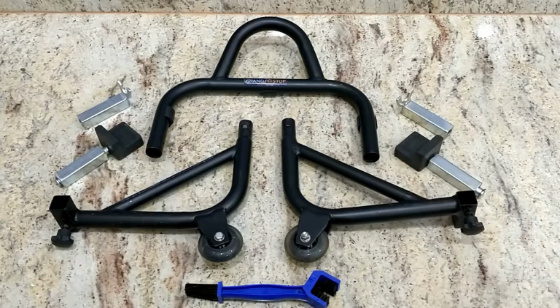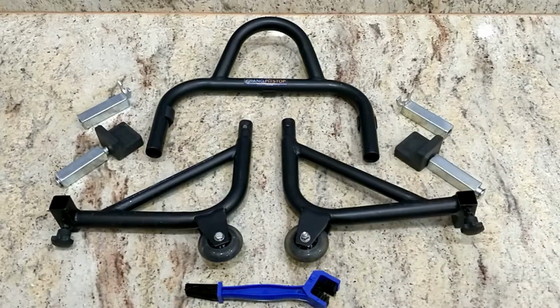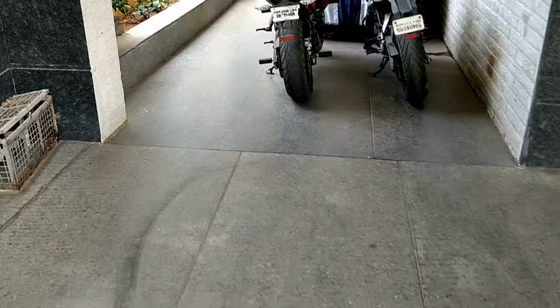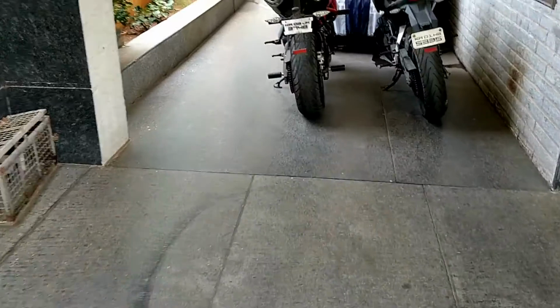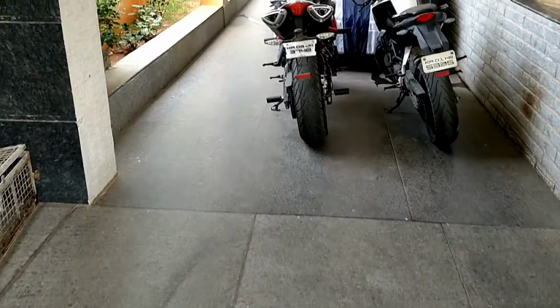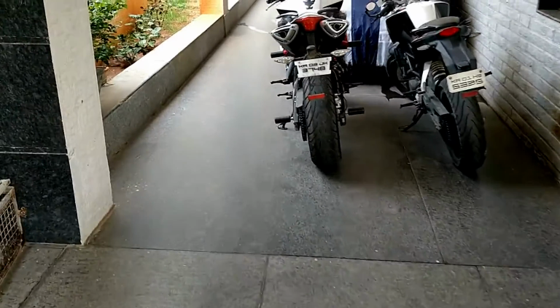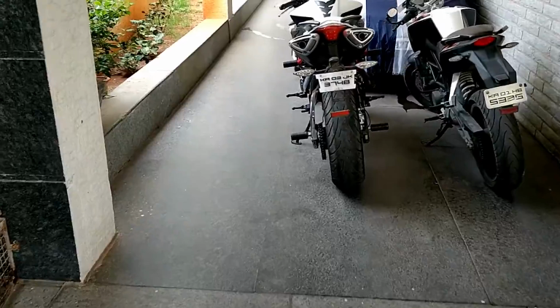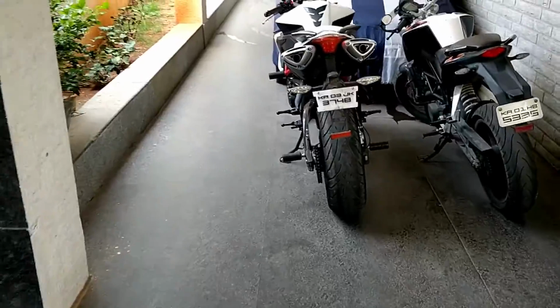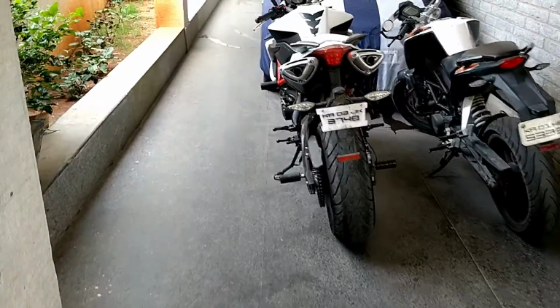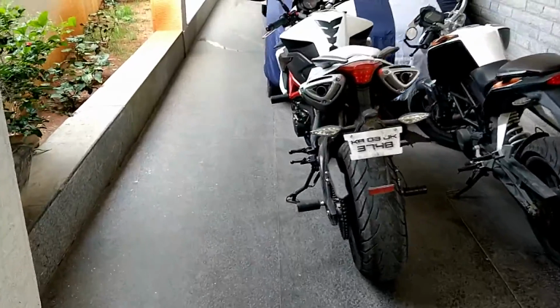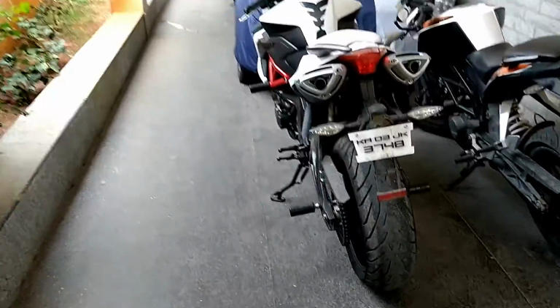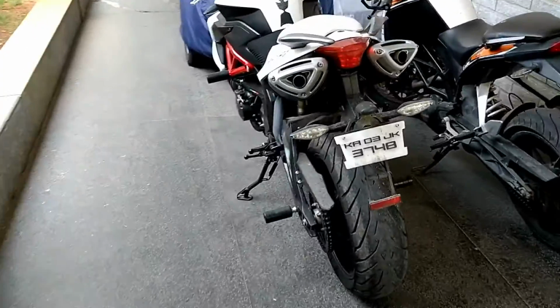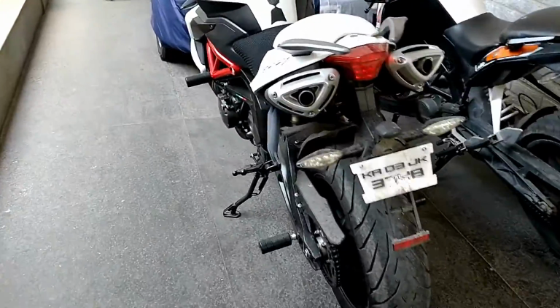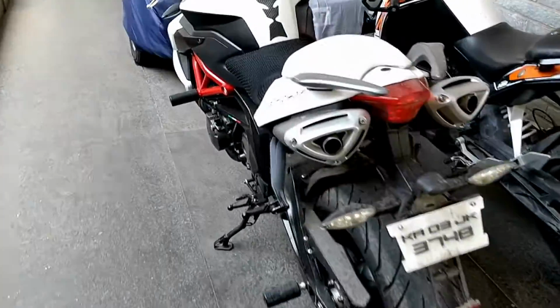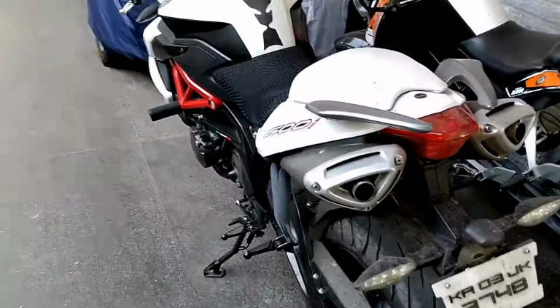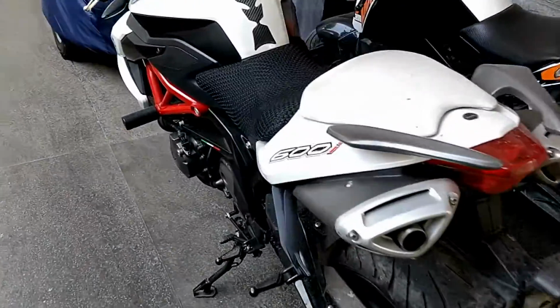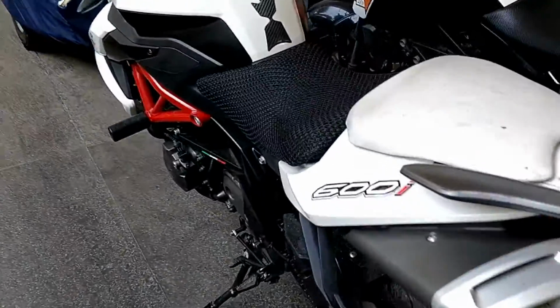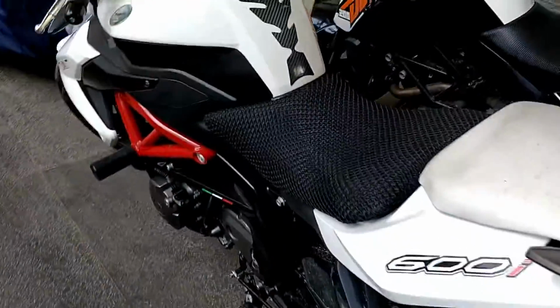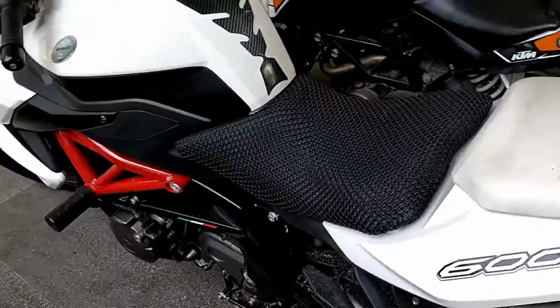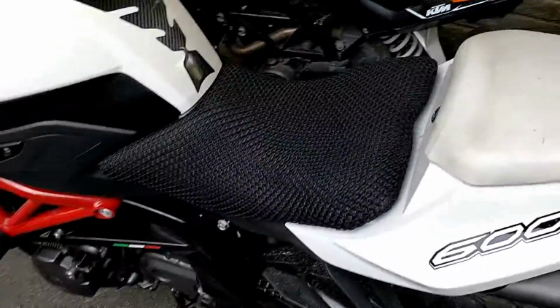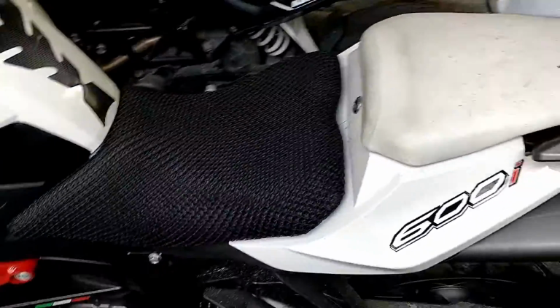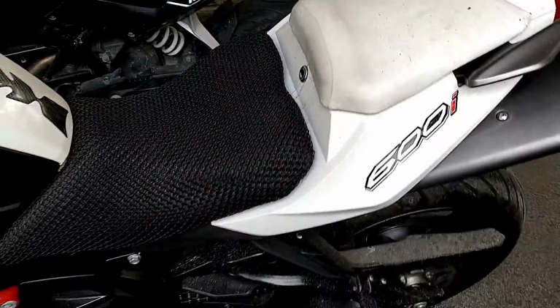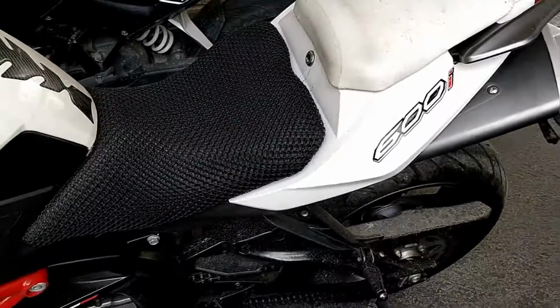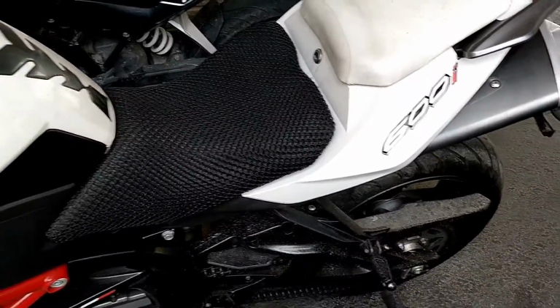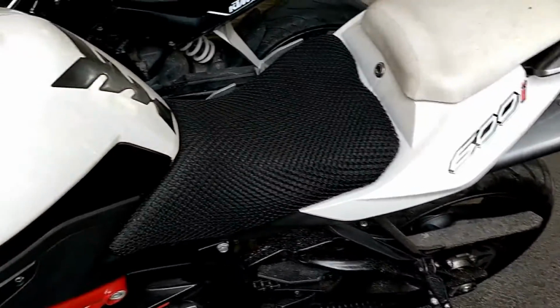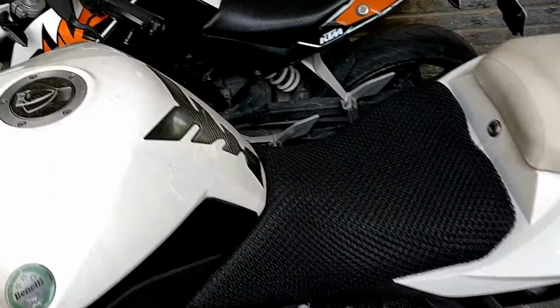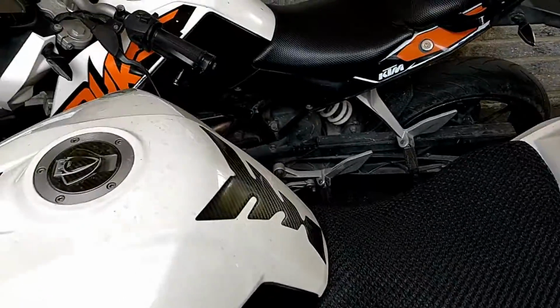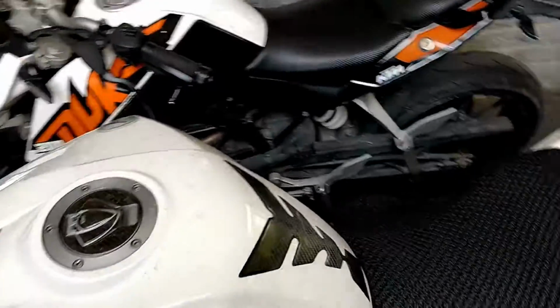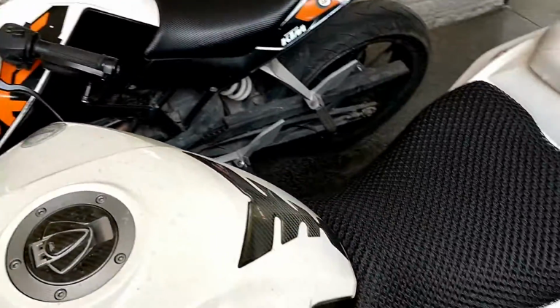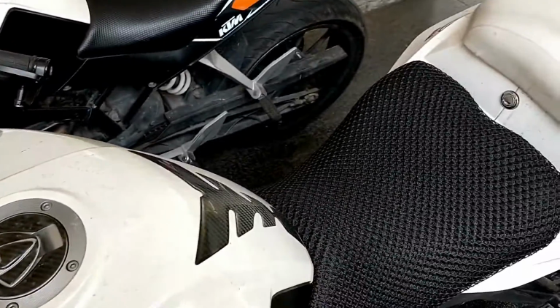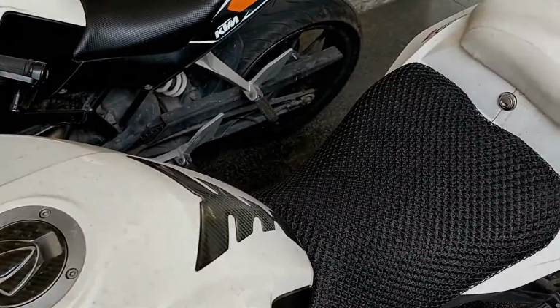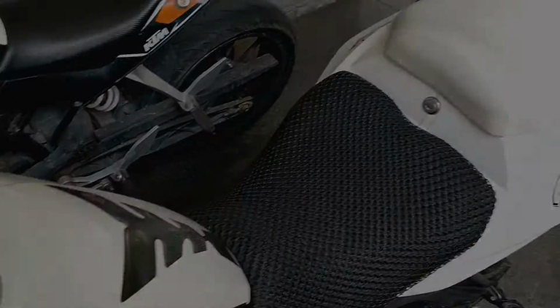Okay guys, I'm at my bike right now. It's filthy and I need to clean it up later, but right now I'm going to show you how to put the paddock stand on.